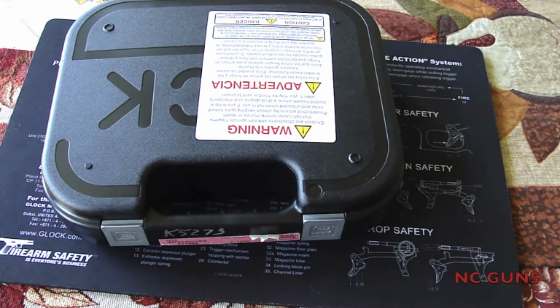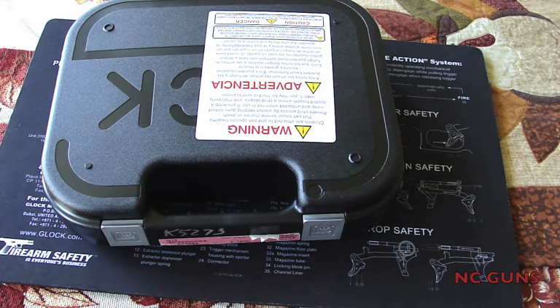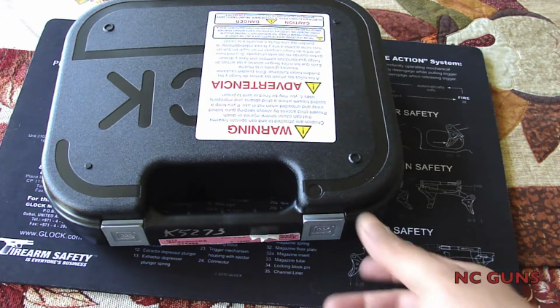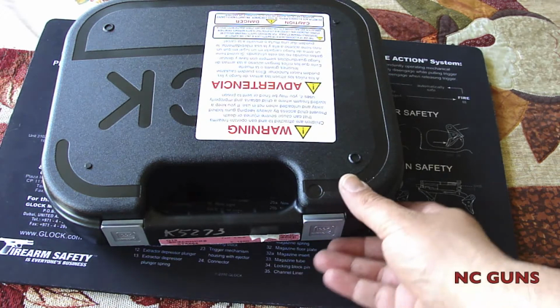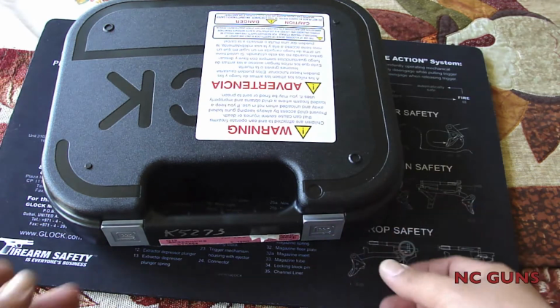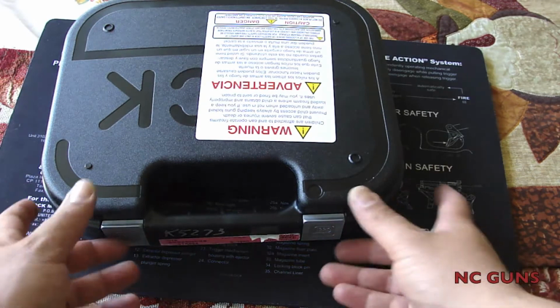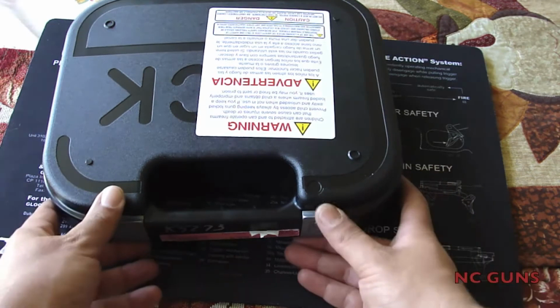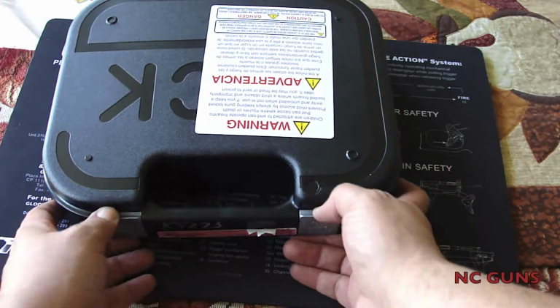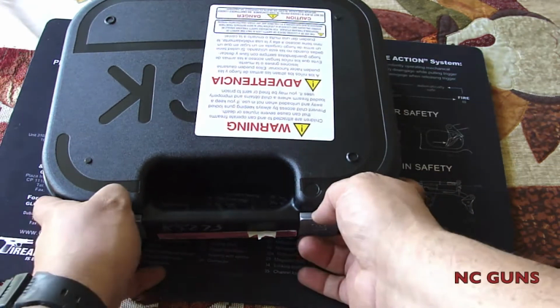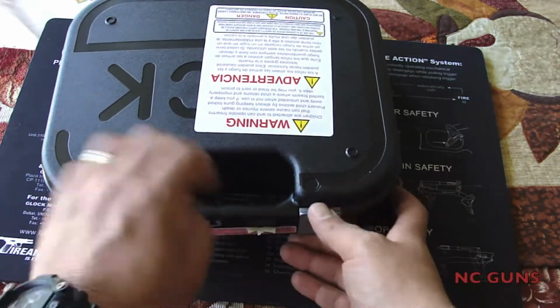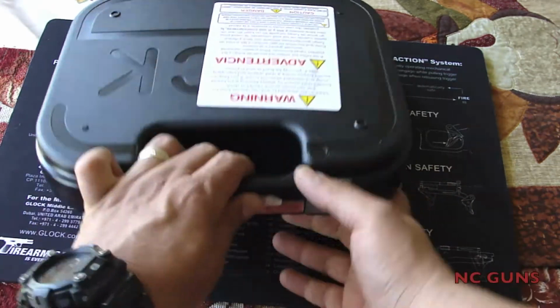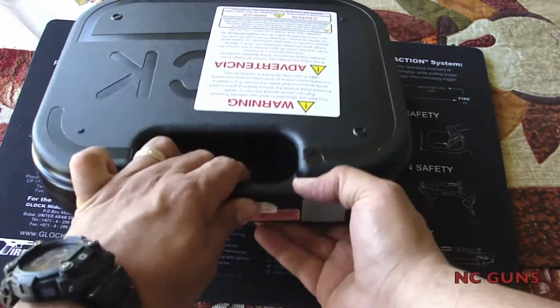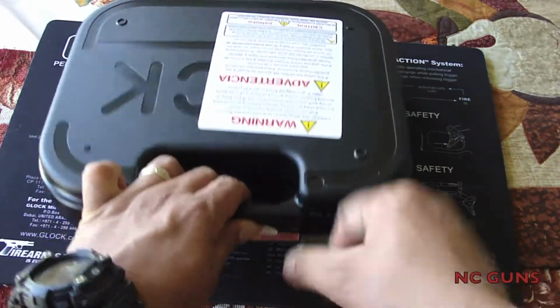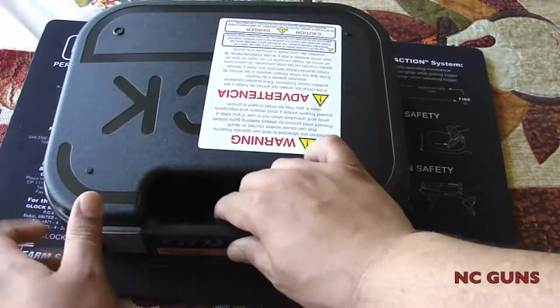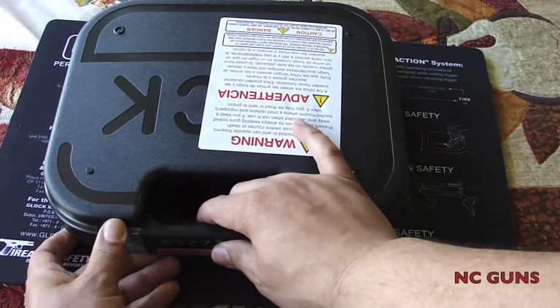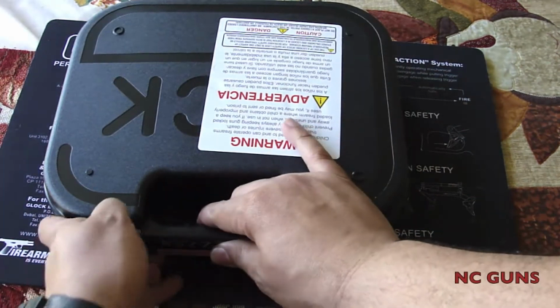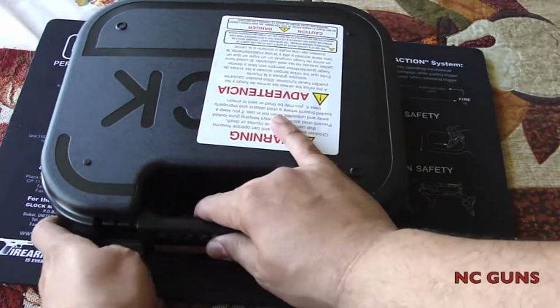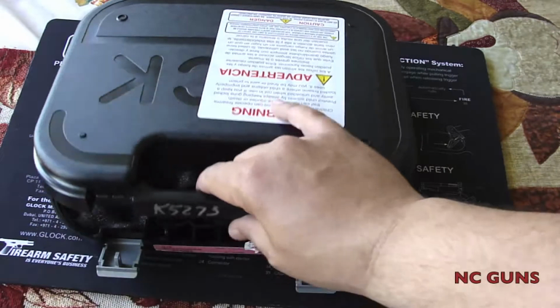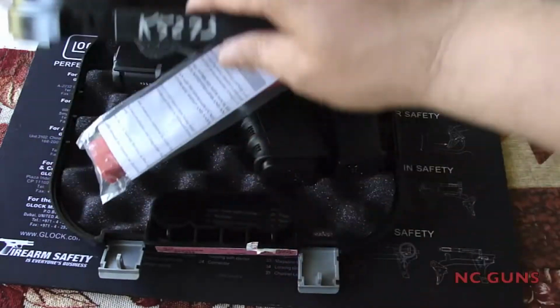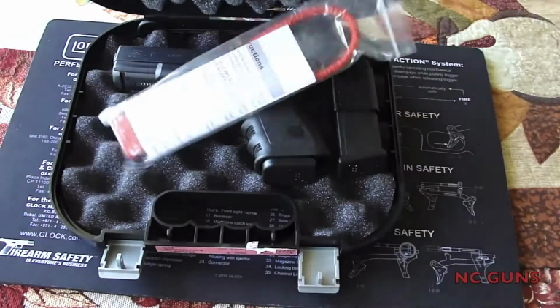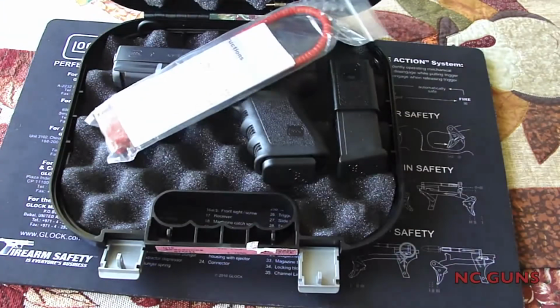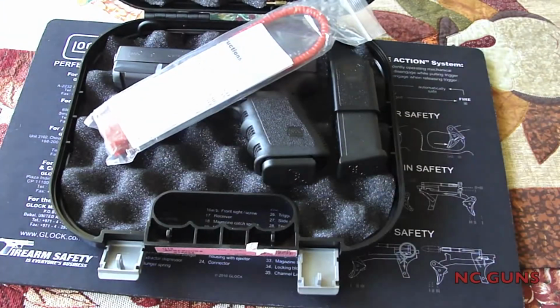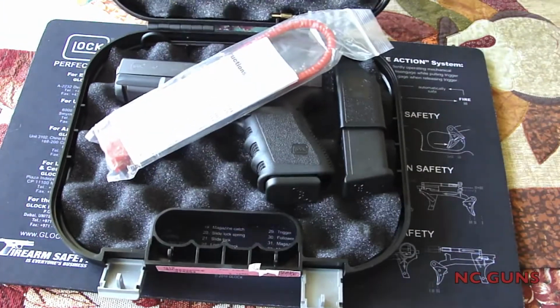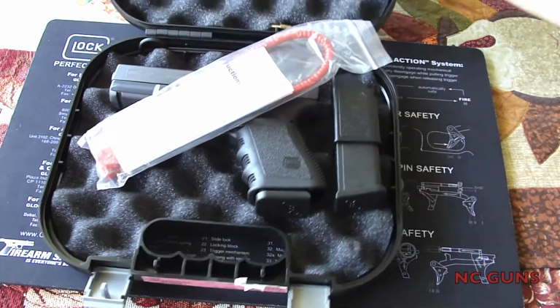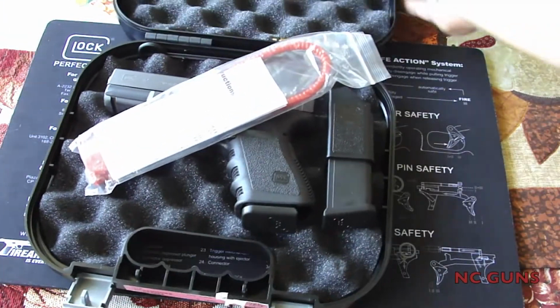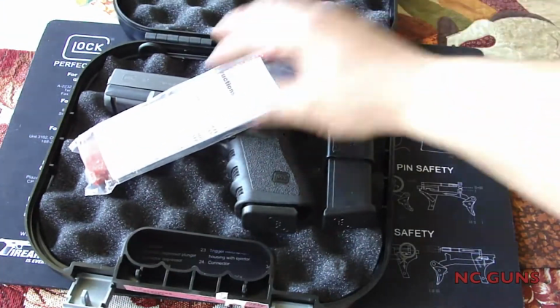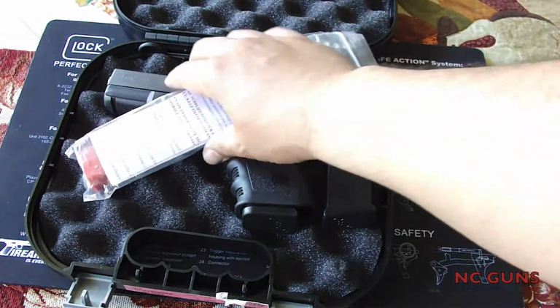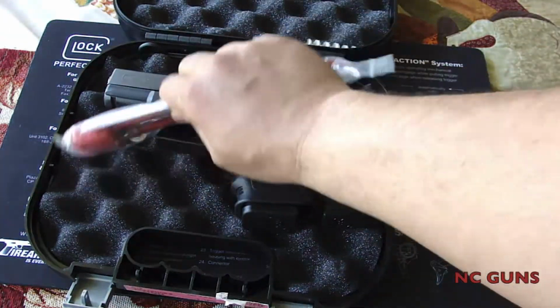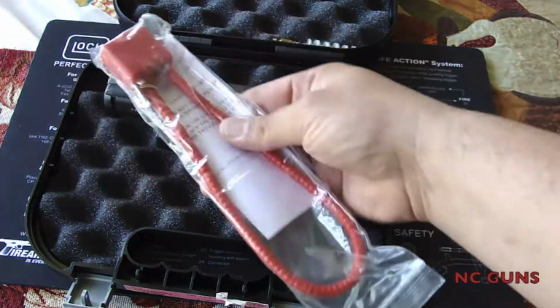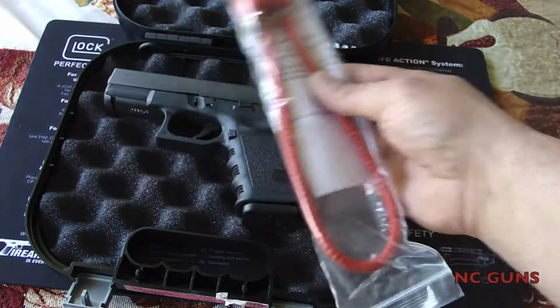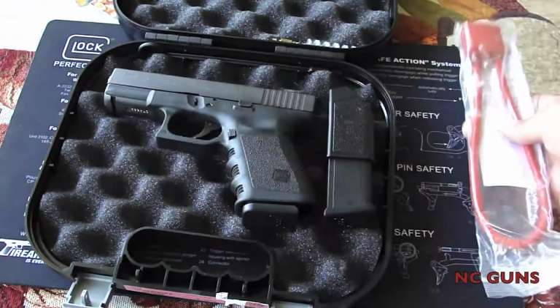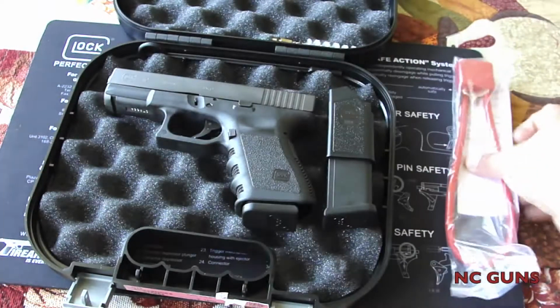We've got an unboxing of my new Glock. See what comes in the box. Locked as always.